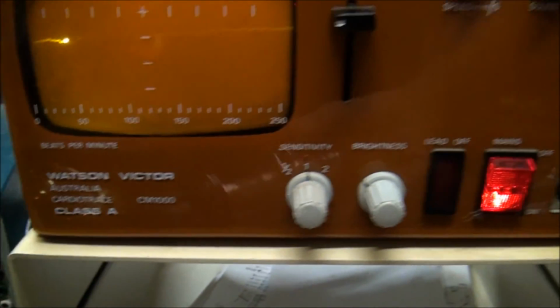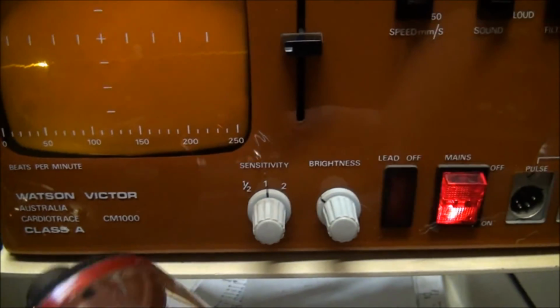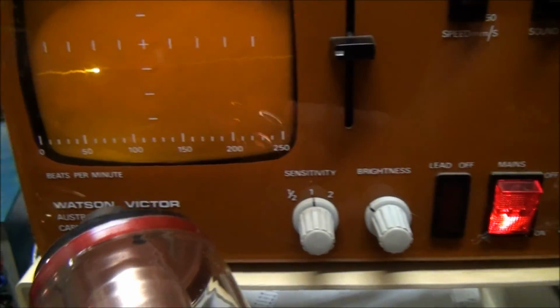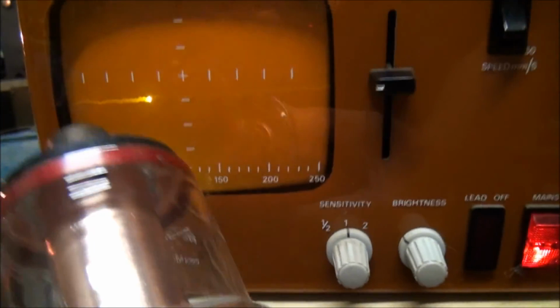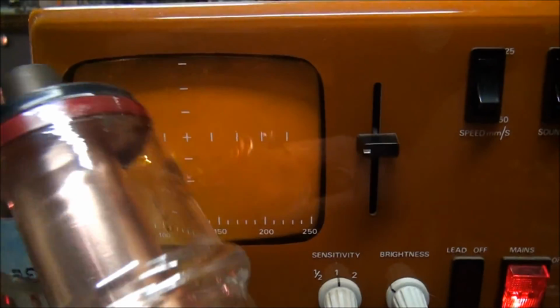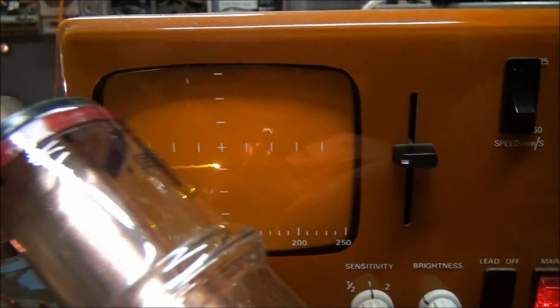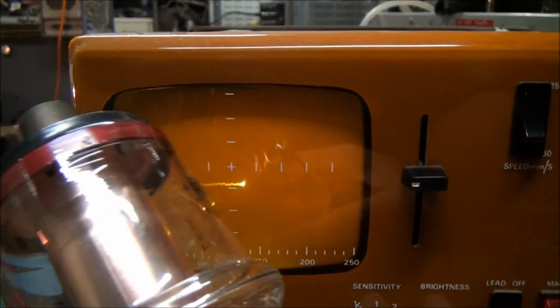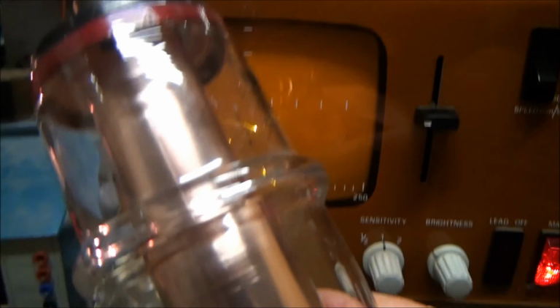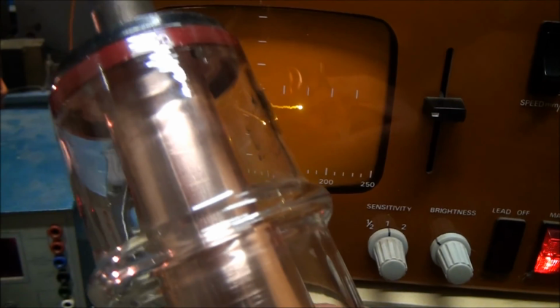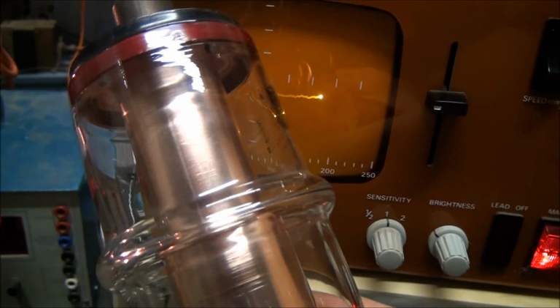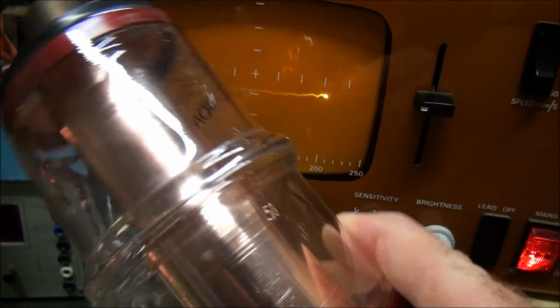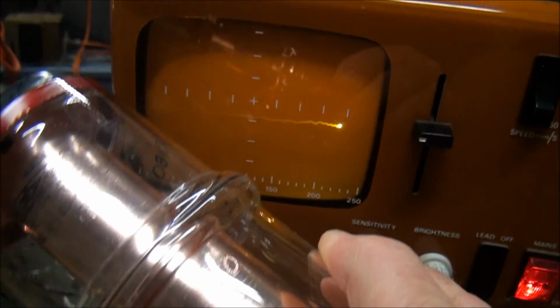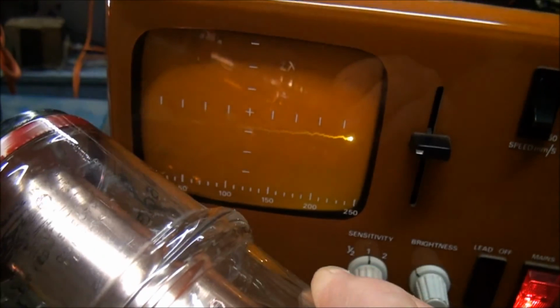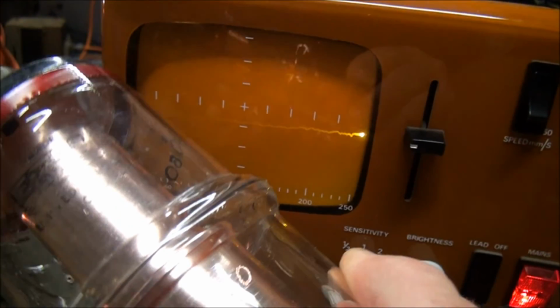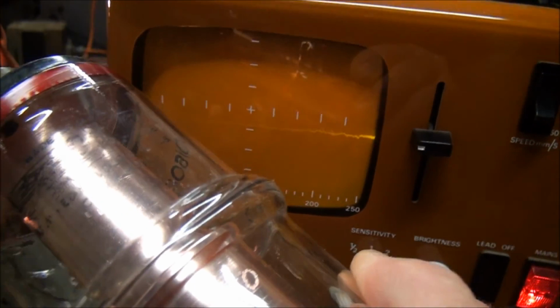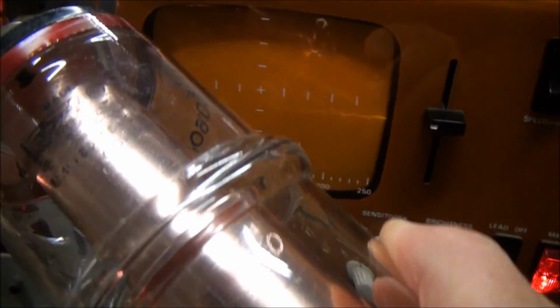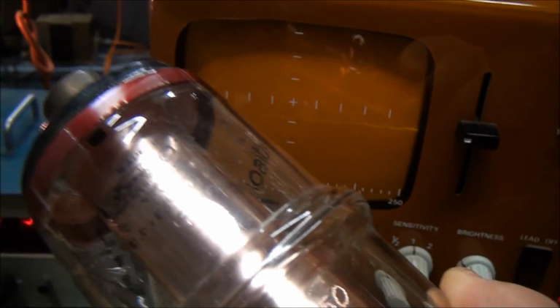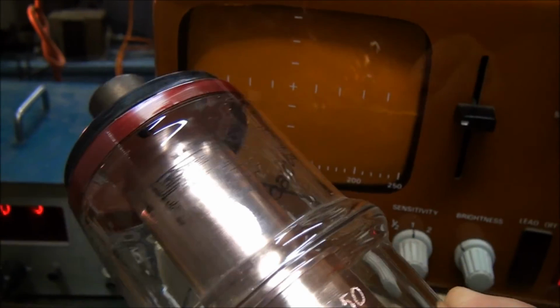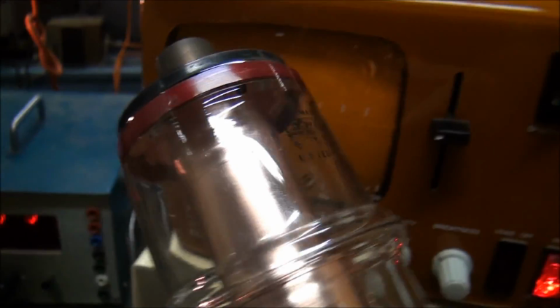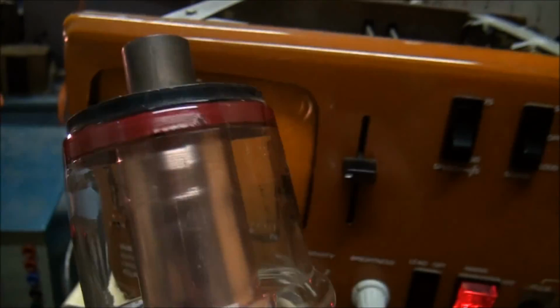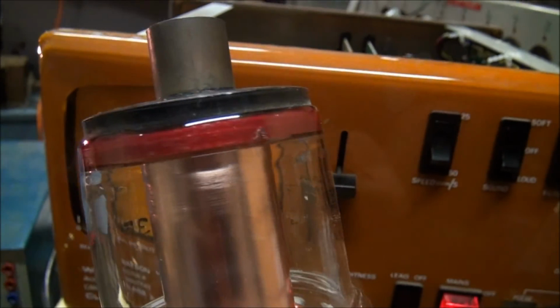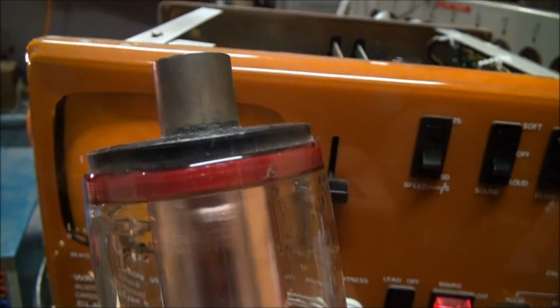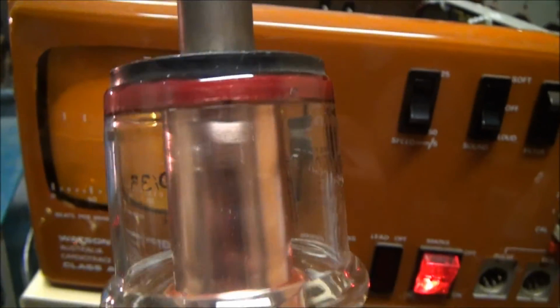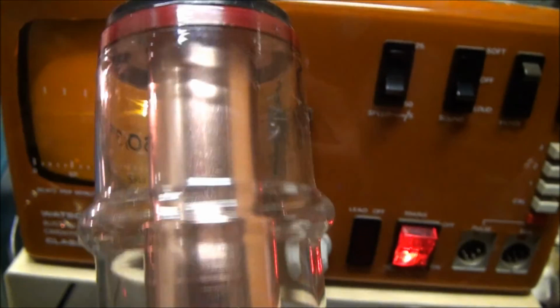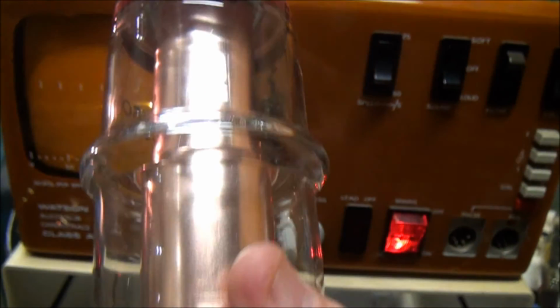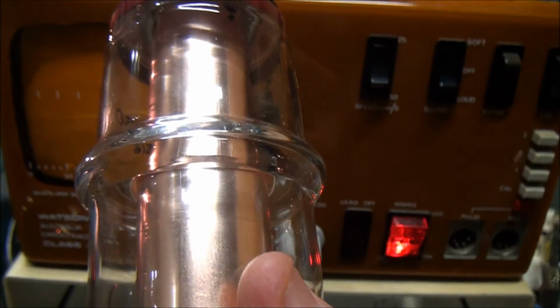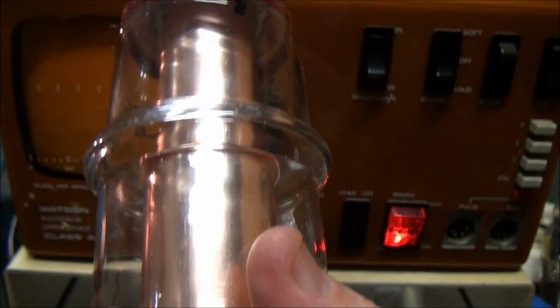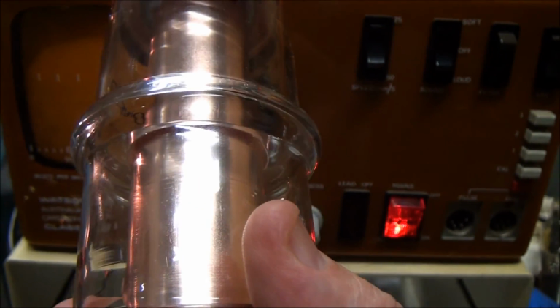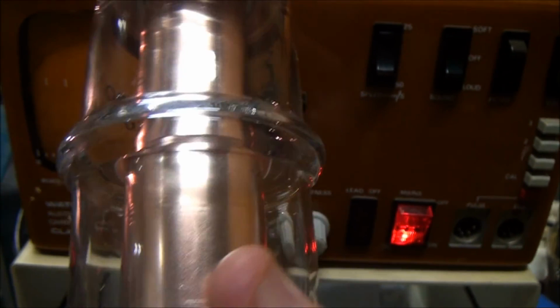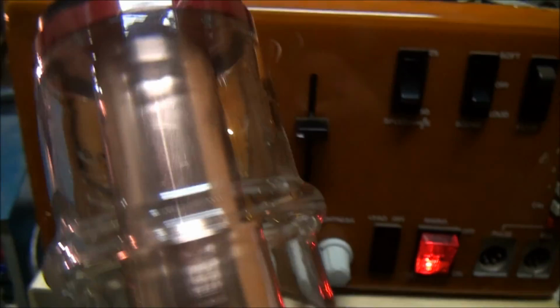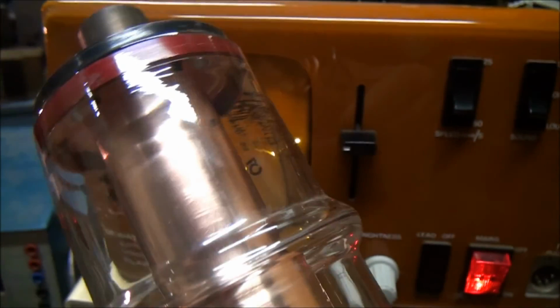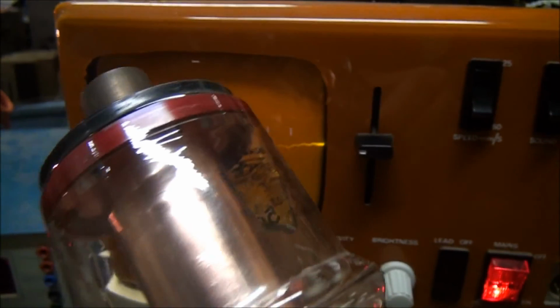Also scored this nice old capacitor — 35 kV, 50 picofarad. So it might come in handy in a Tesla coil or something like that sometime.